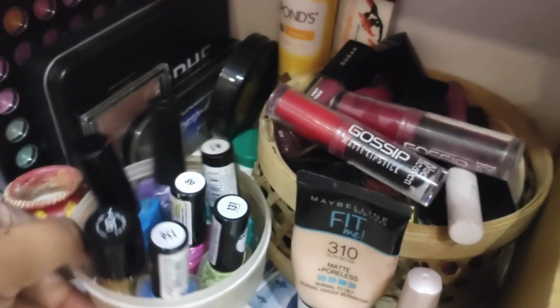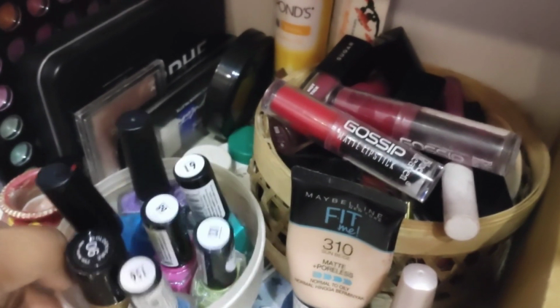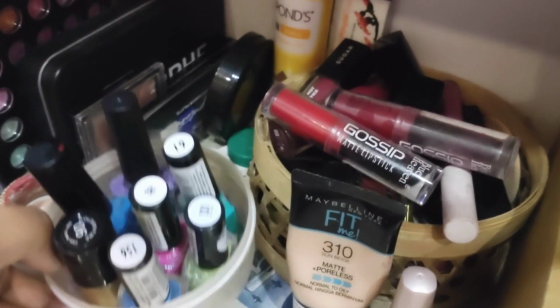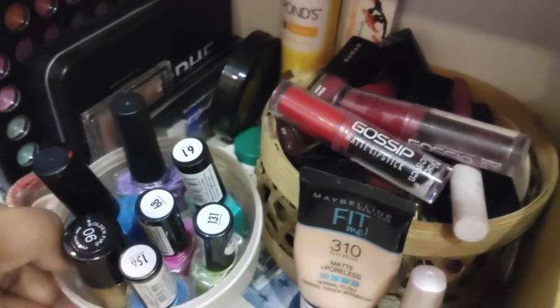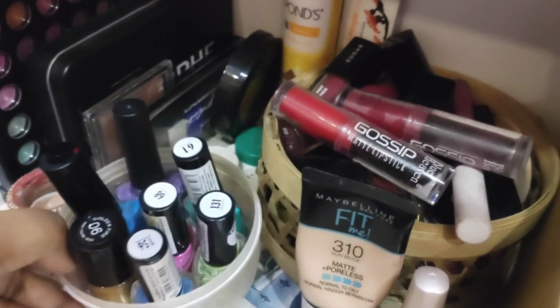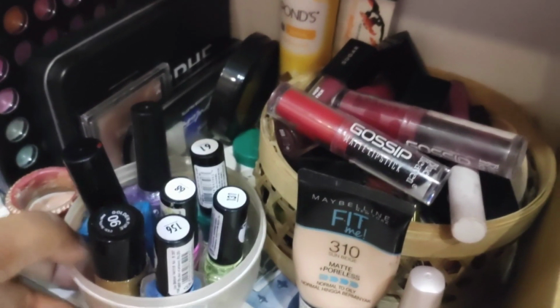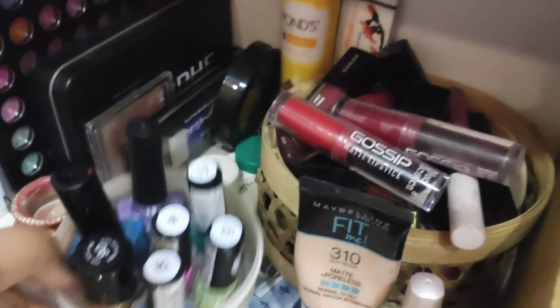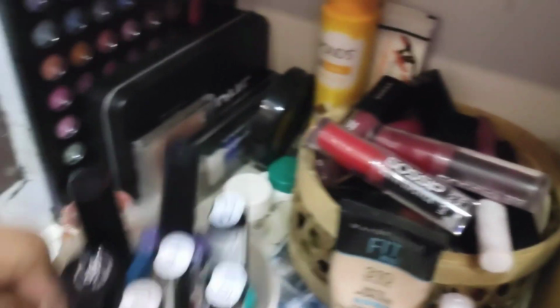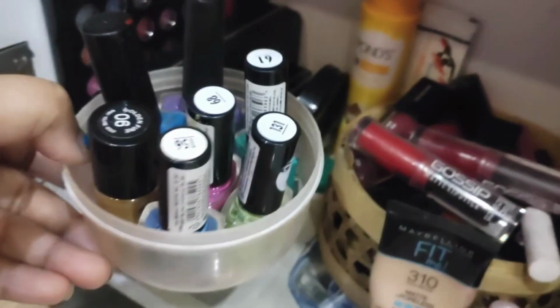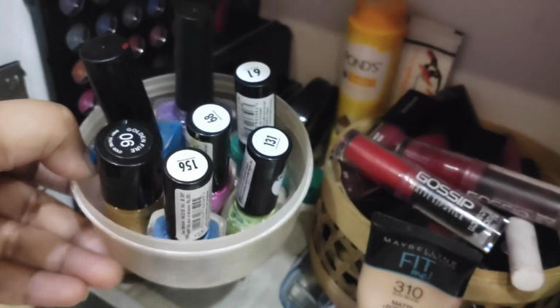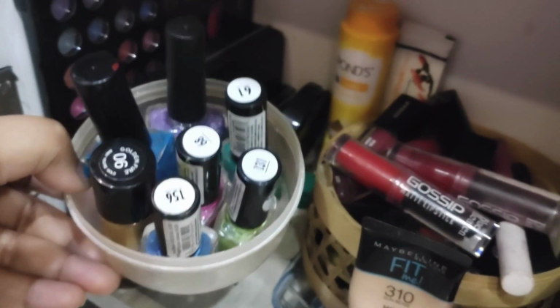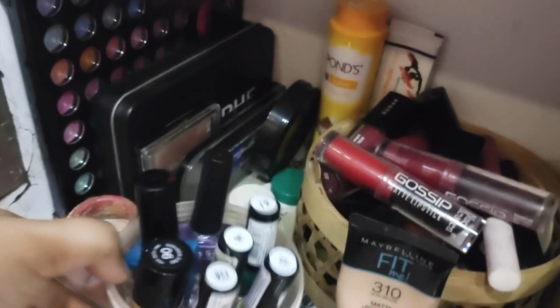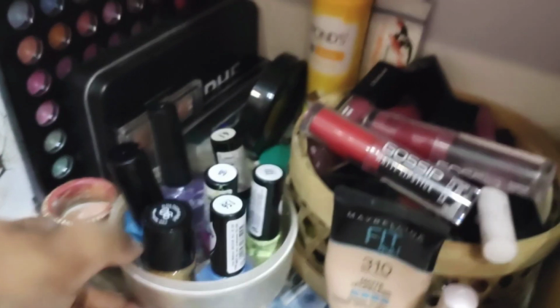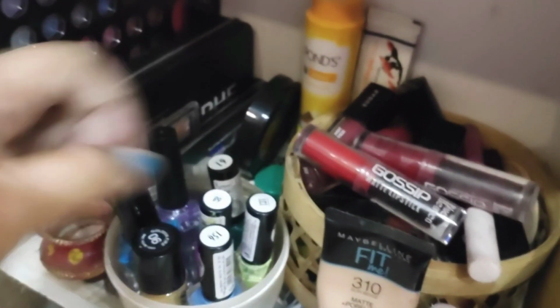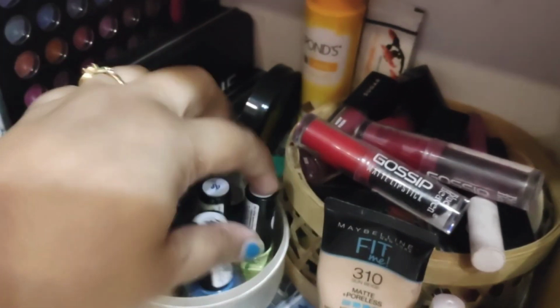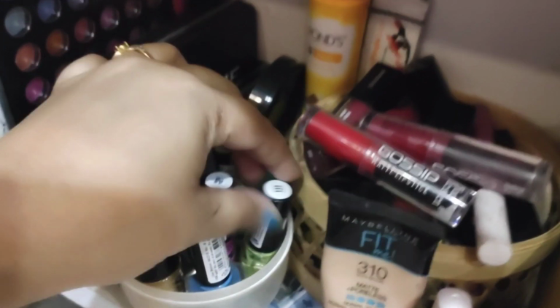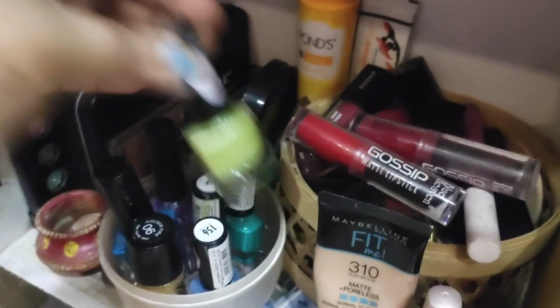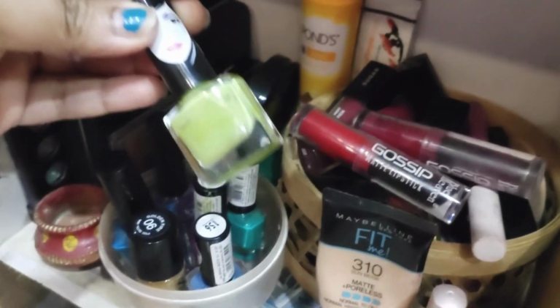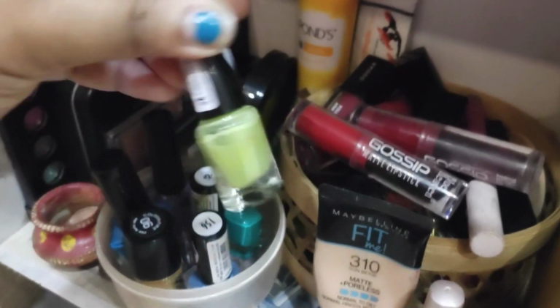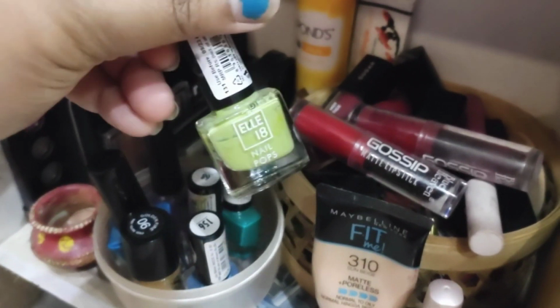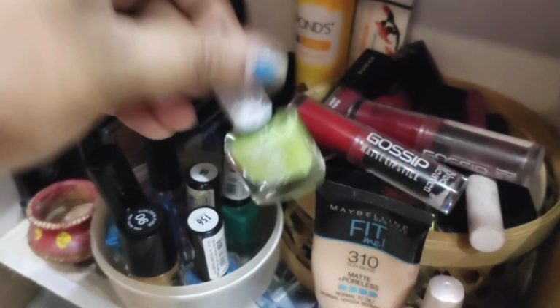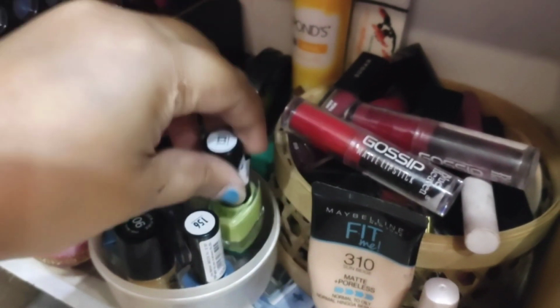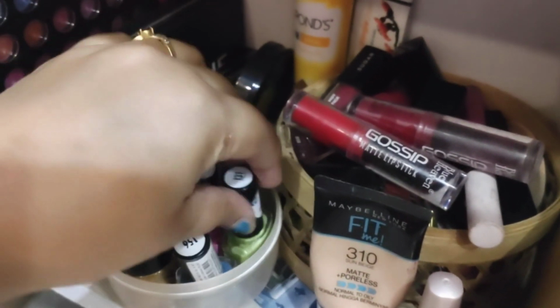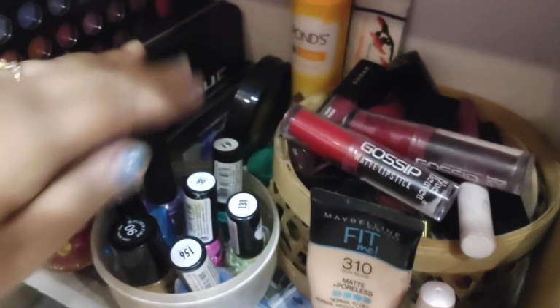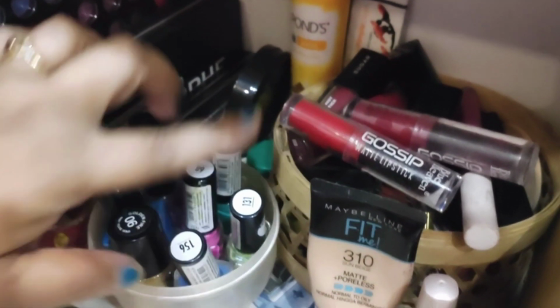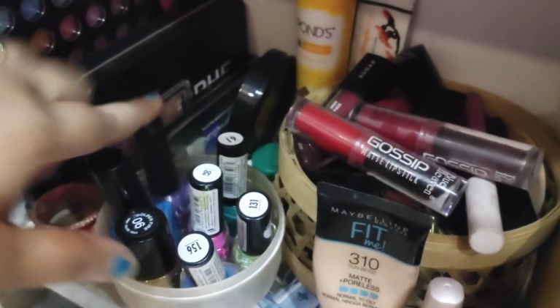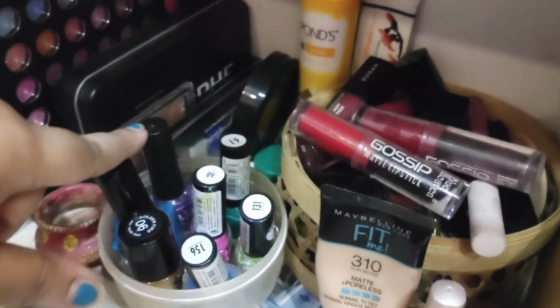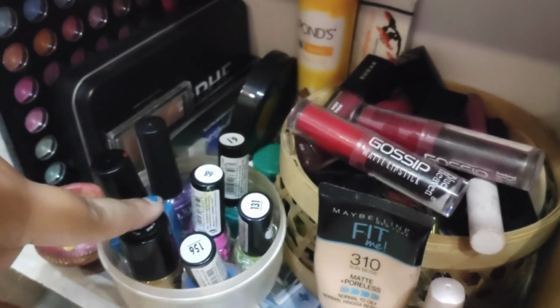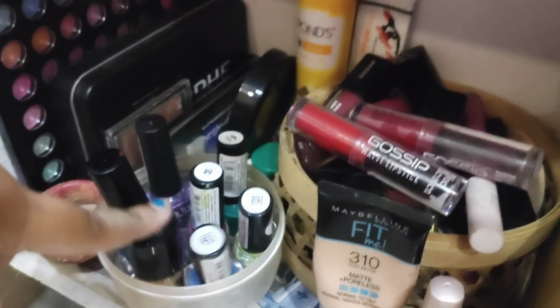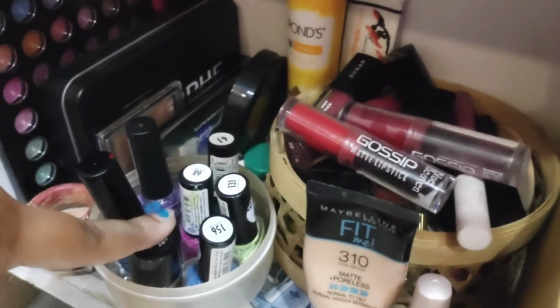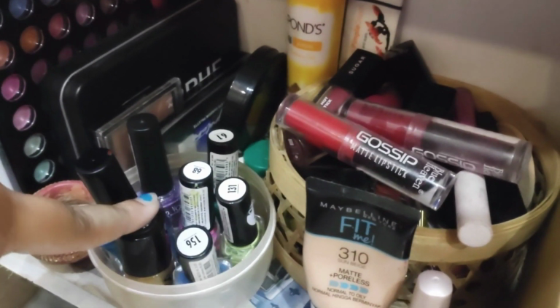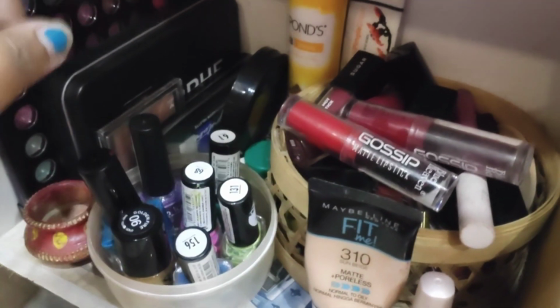I leave a nail polish every day. I use L18 nail polish — I mainly use L18 nail polish.